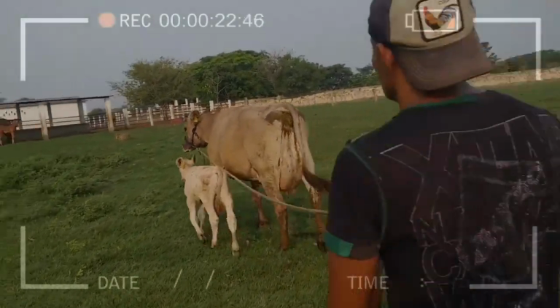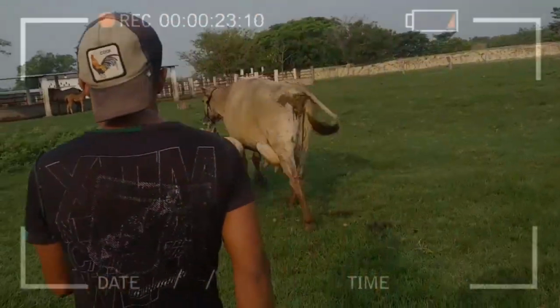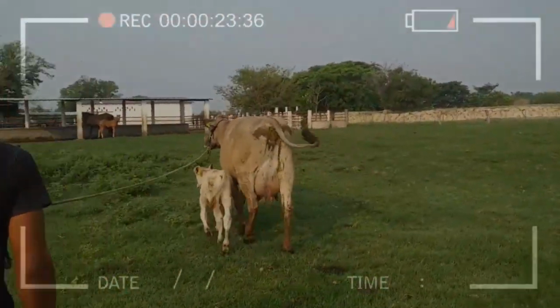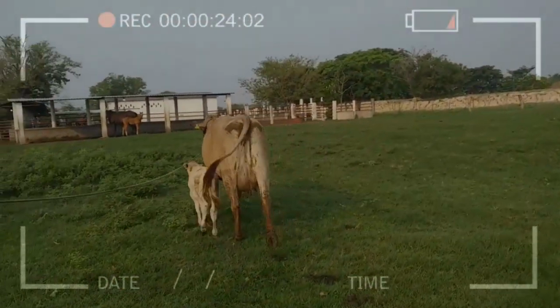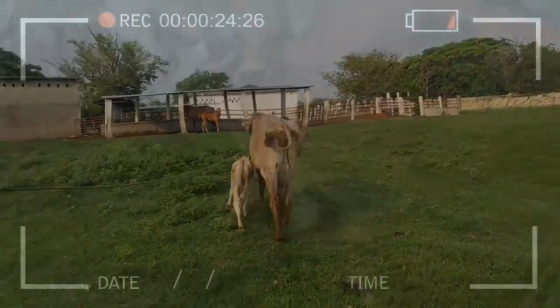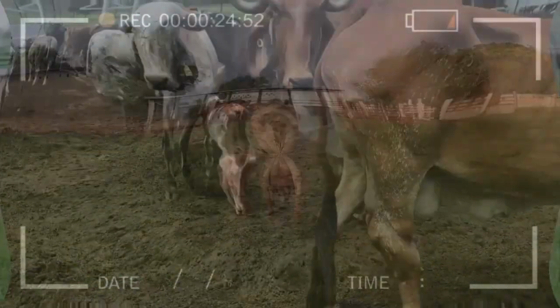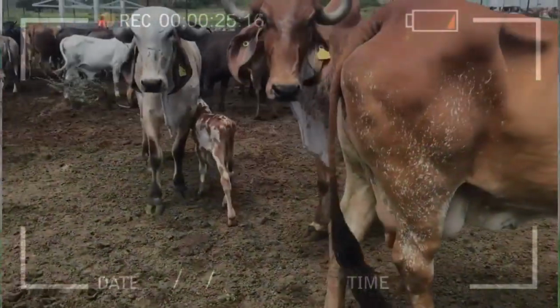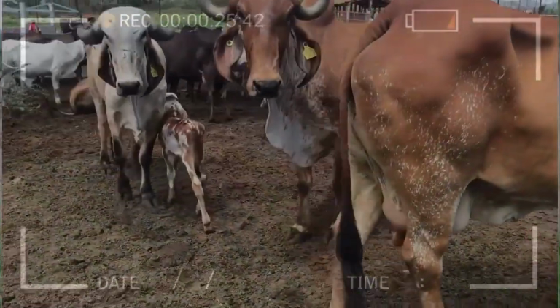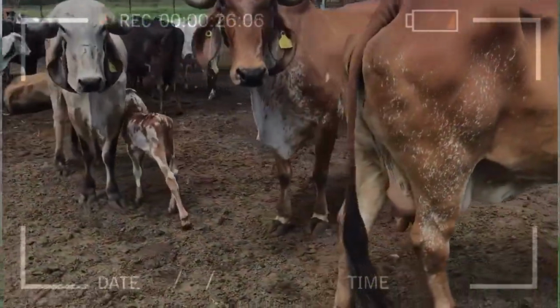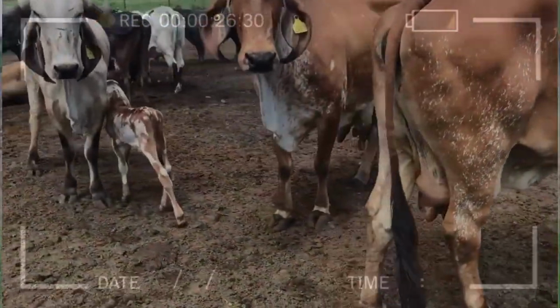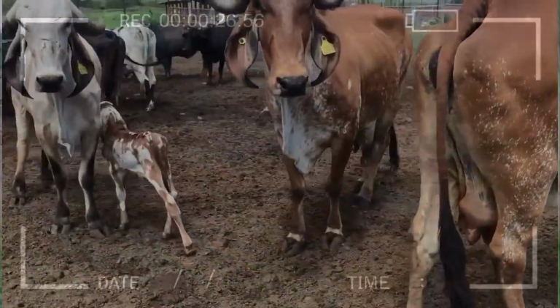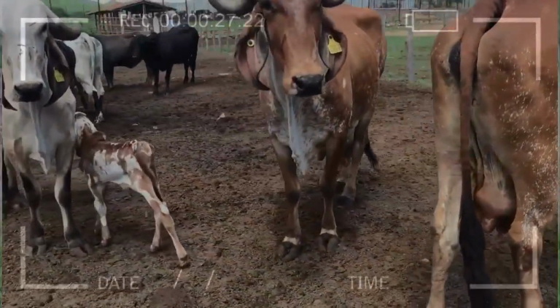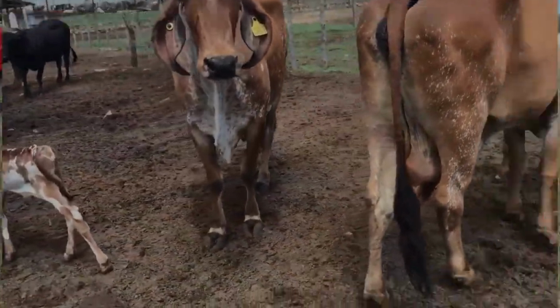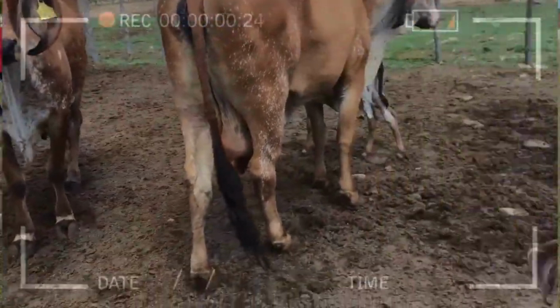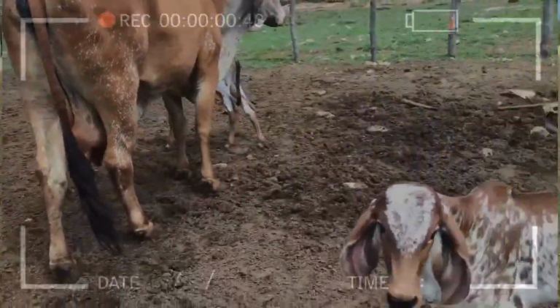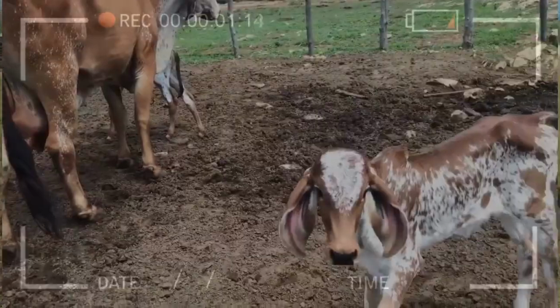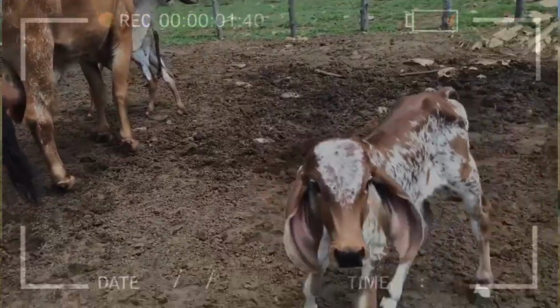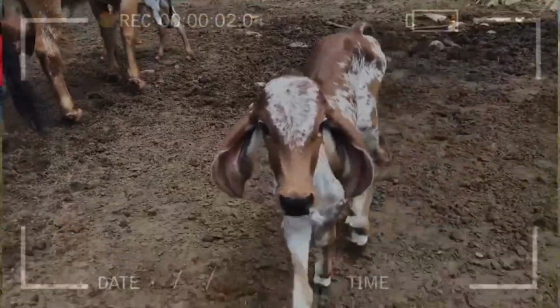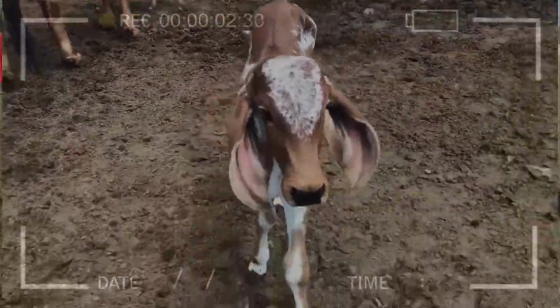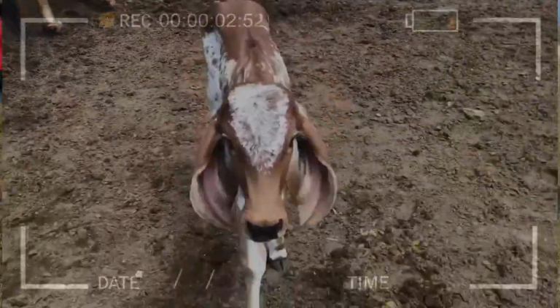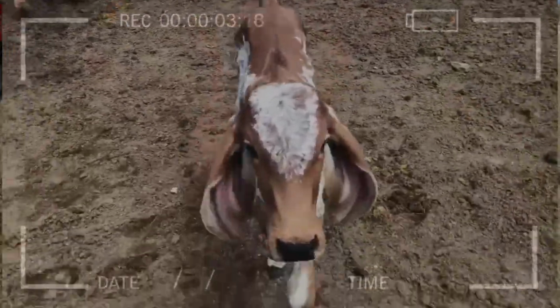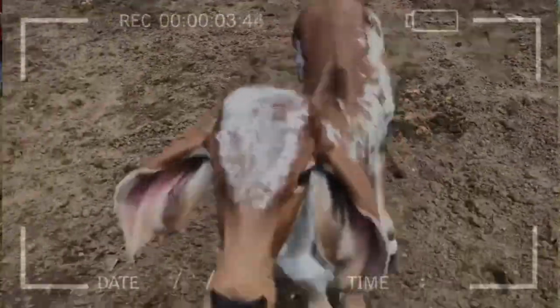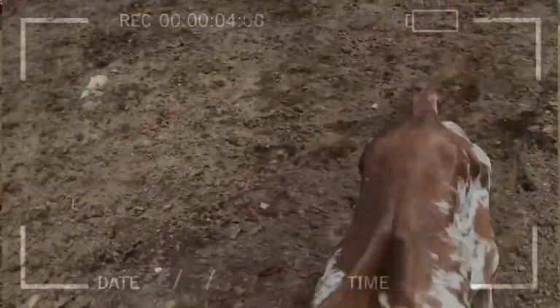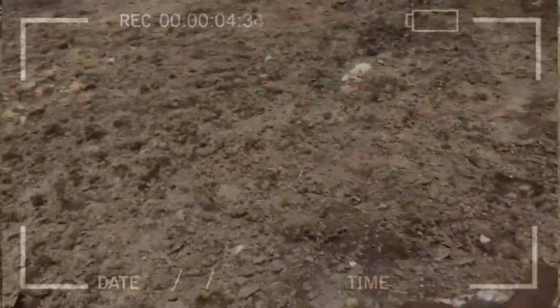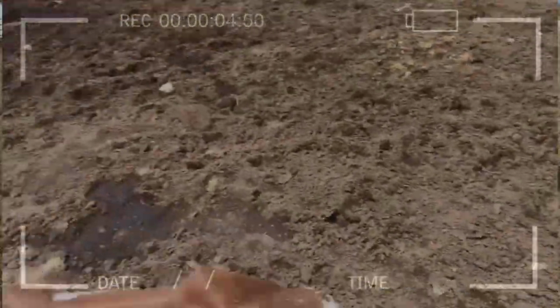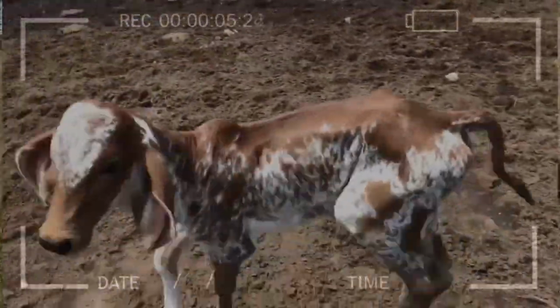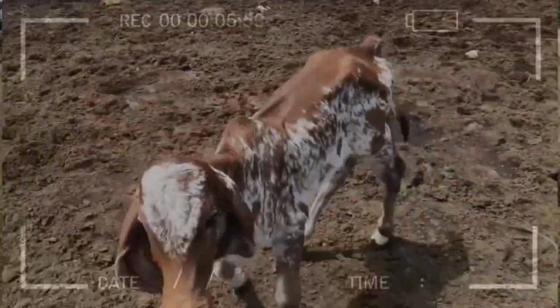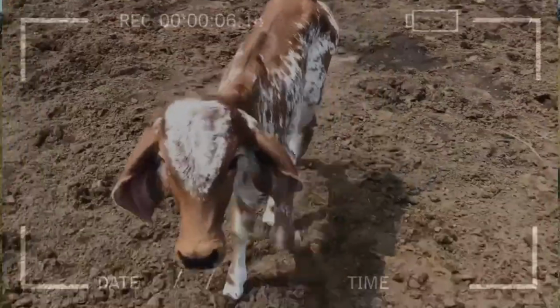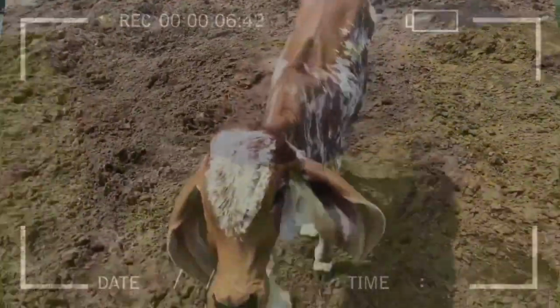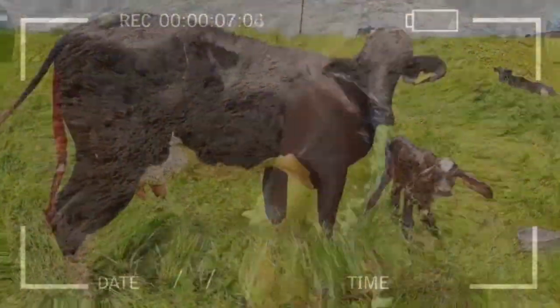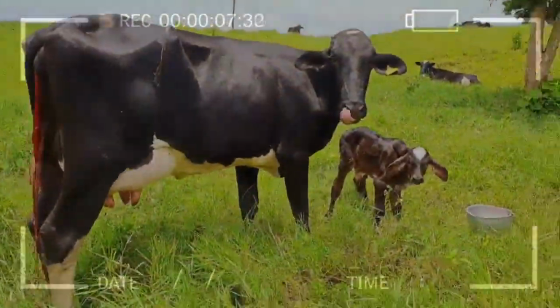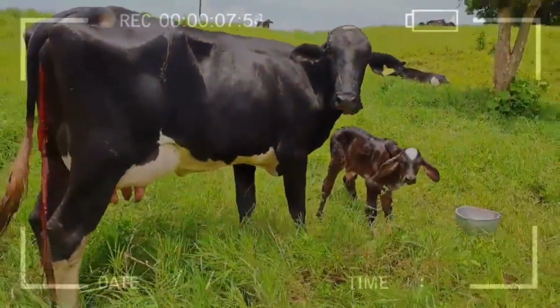In all livestock farms, the basis is food, since it is the backbone in the production of the herd. Whether cattle will express their genetic potential in the production of milk, meat, or both depends on this issue, according to the specialization of the herd.